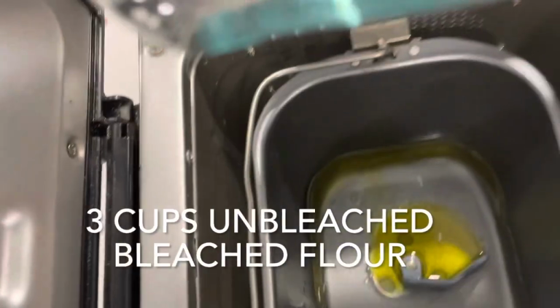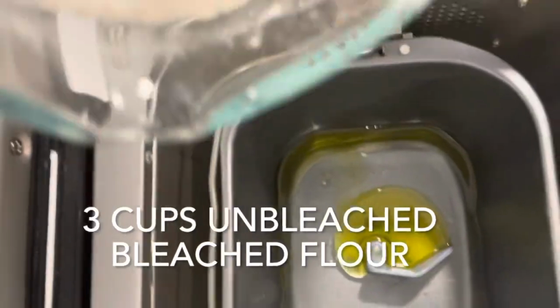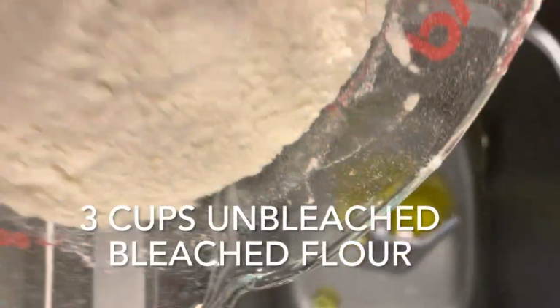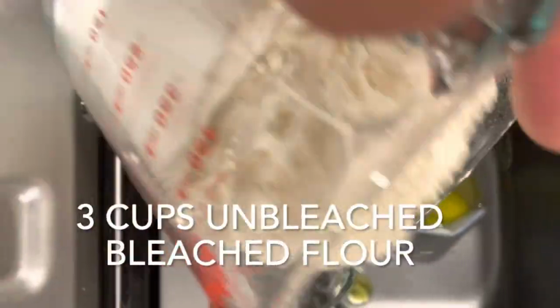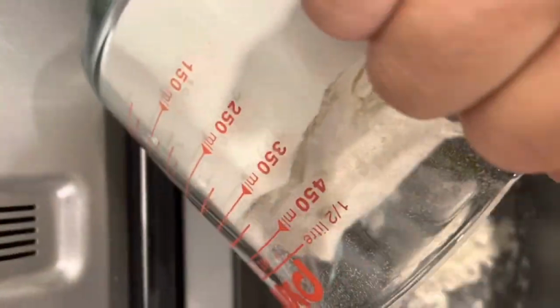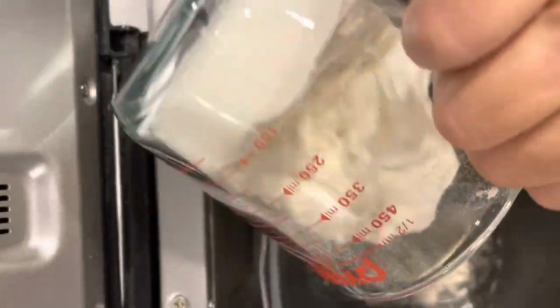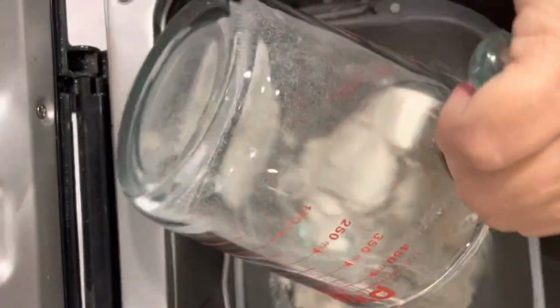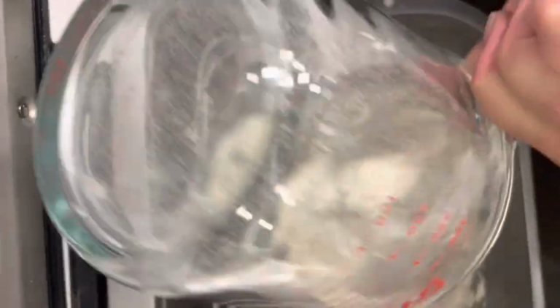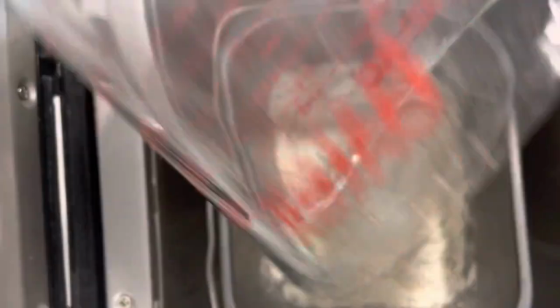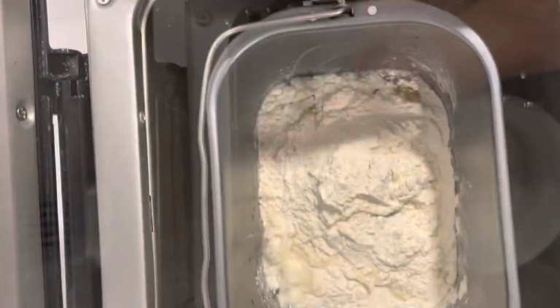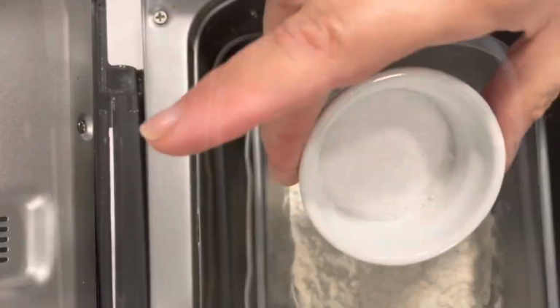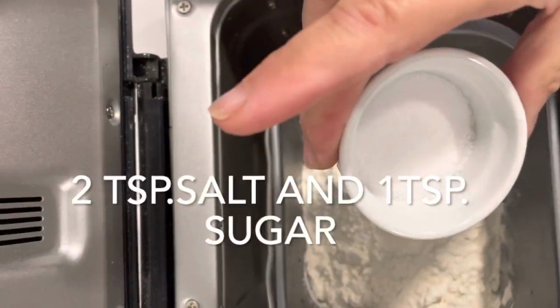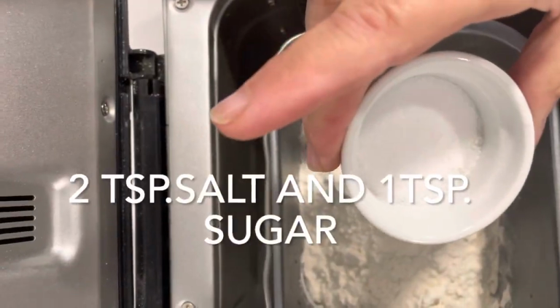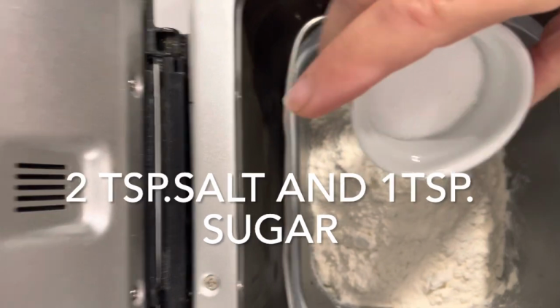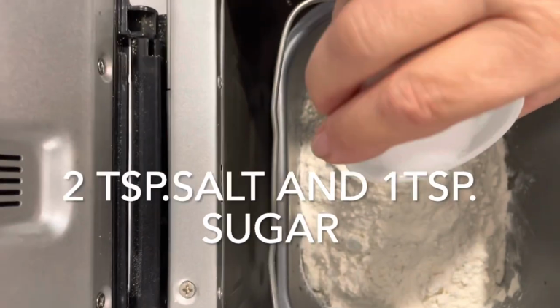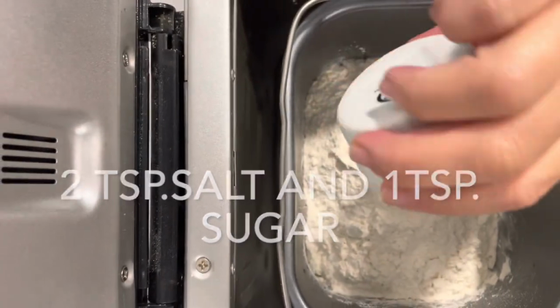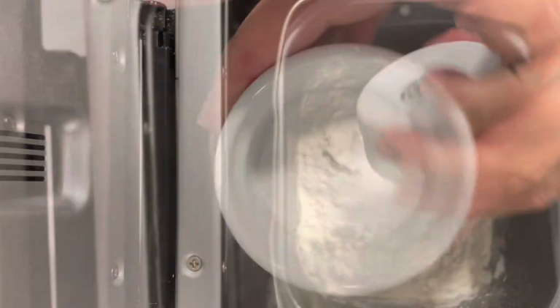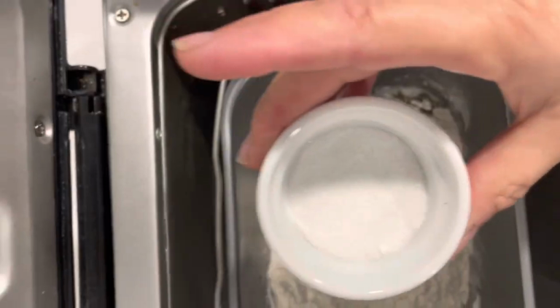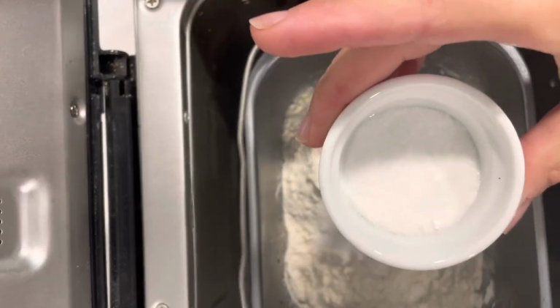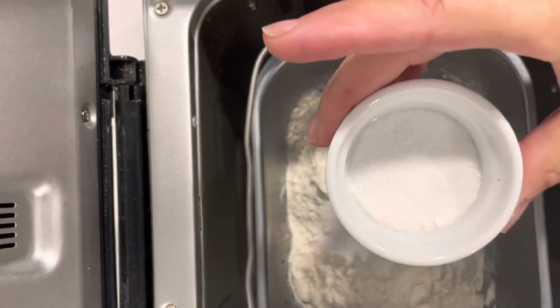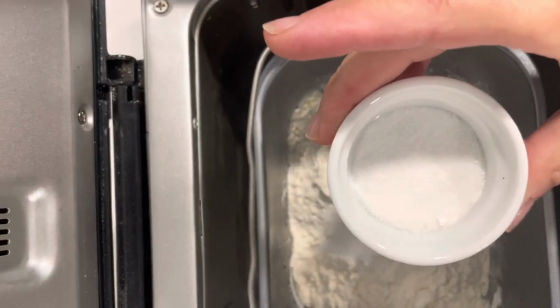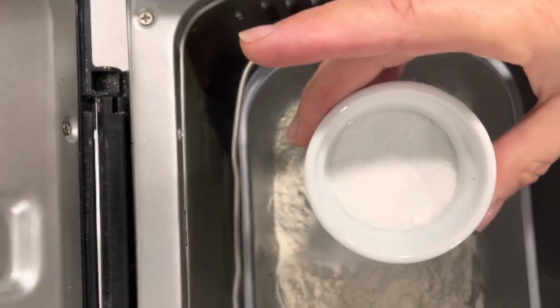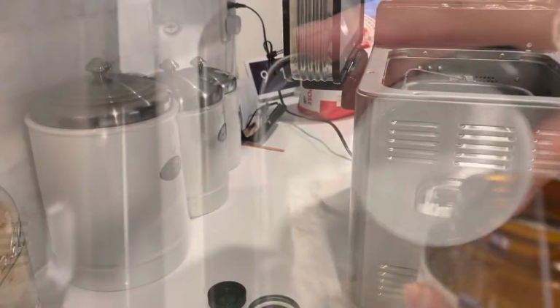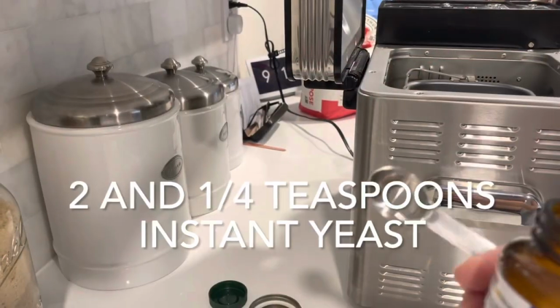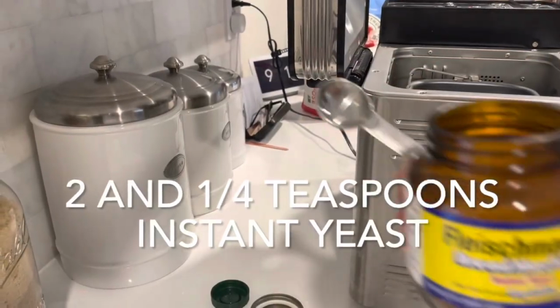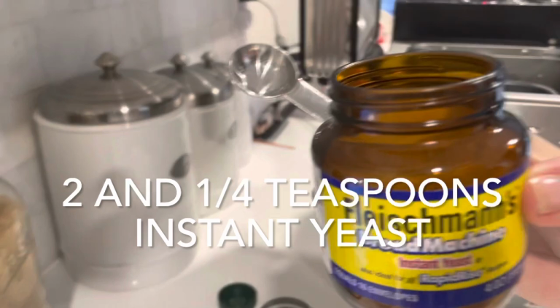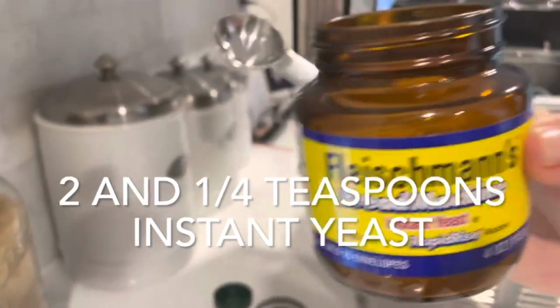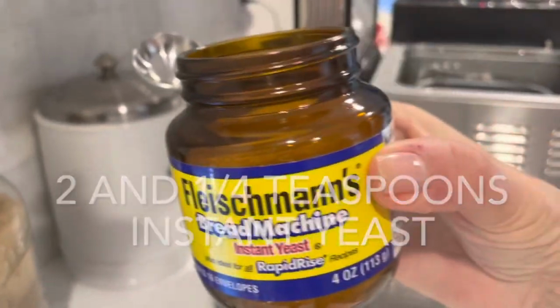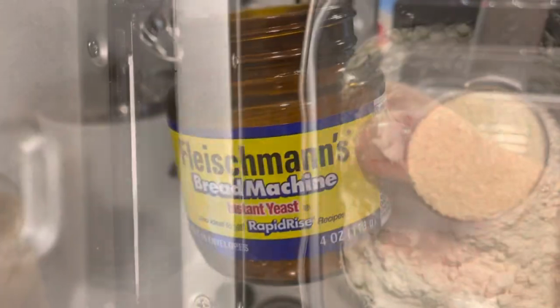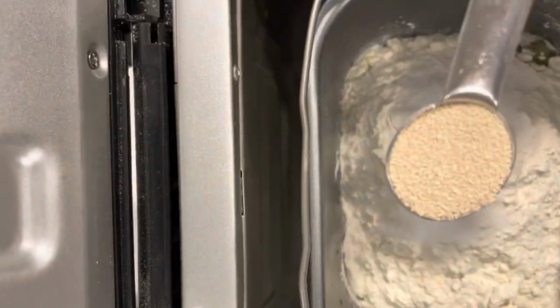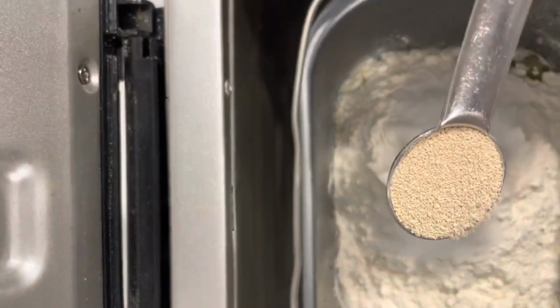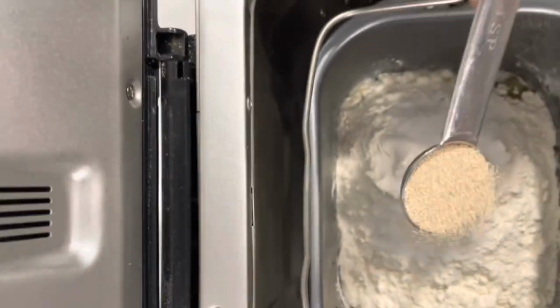Next add in your flour. You'll need three cups of unbleached flour, then add in two teaspoons of salt and one teaspoon of sugar. Finally add in two and a quarter teaspoons of yeast.